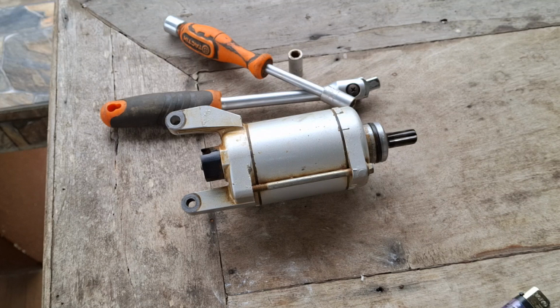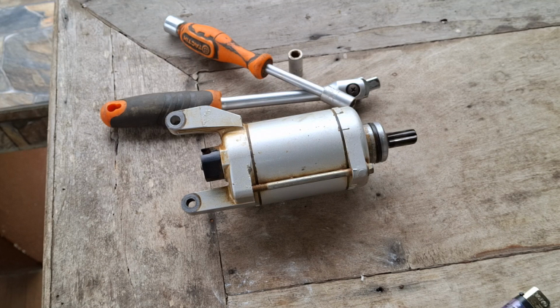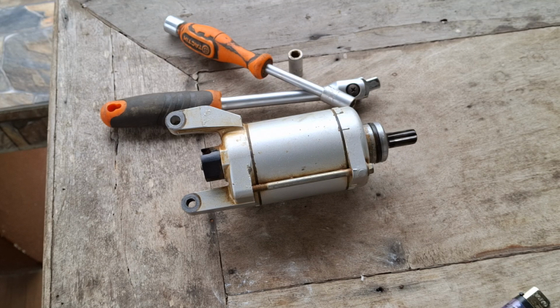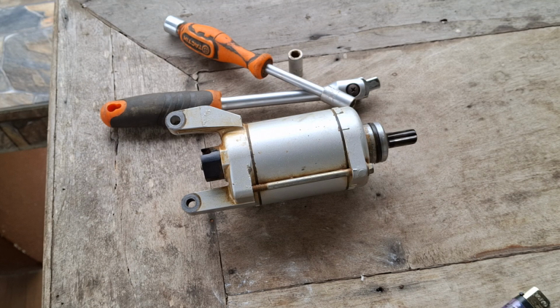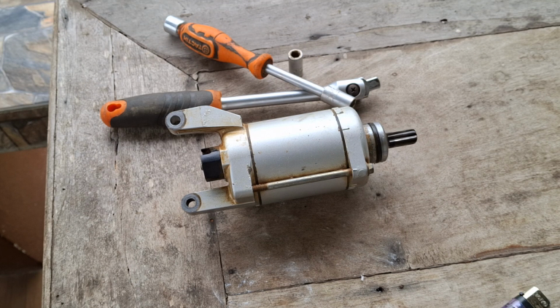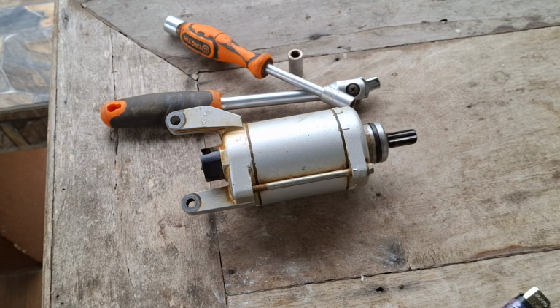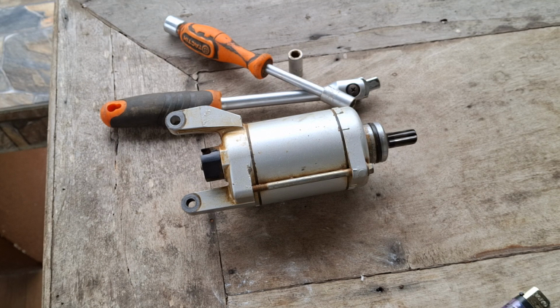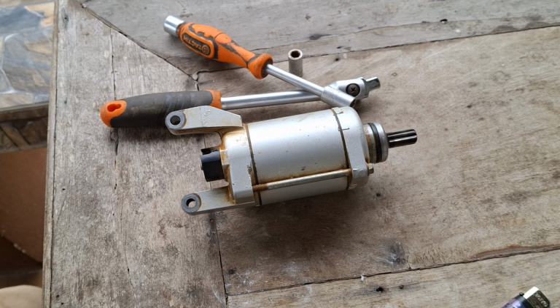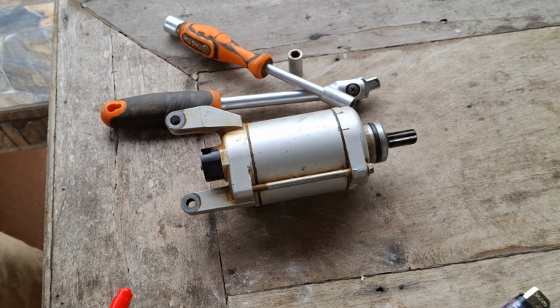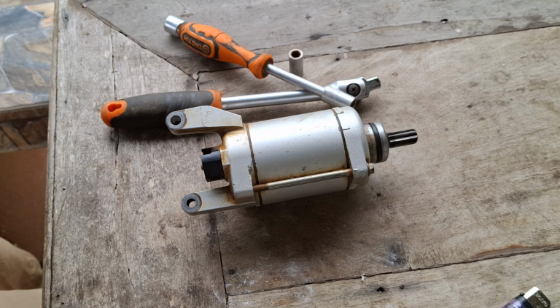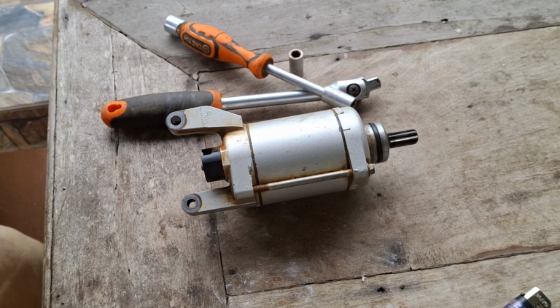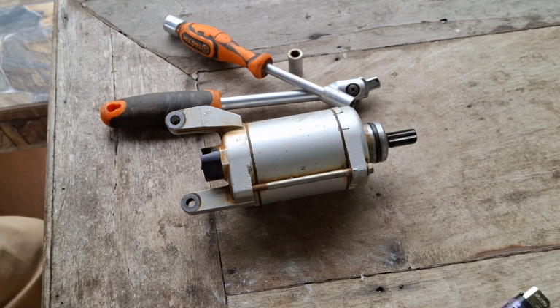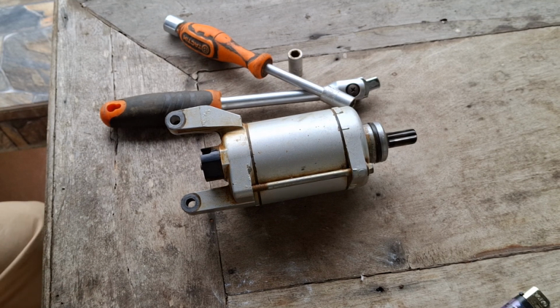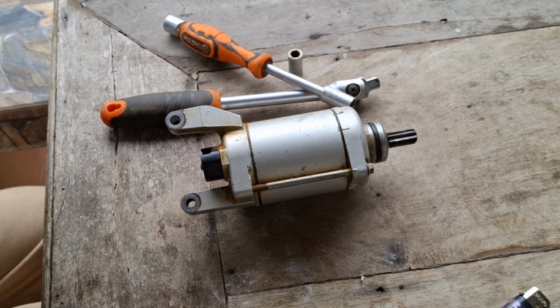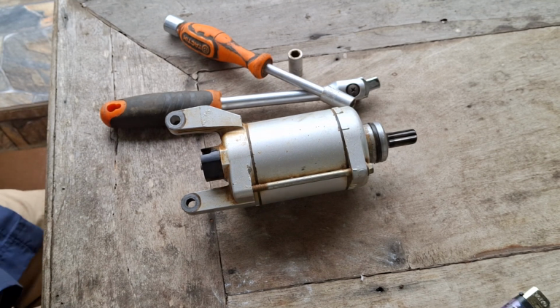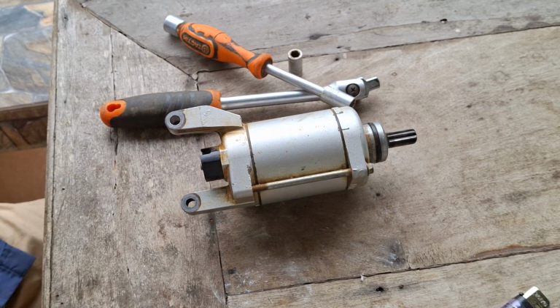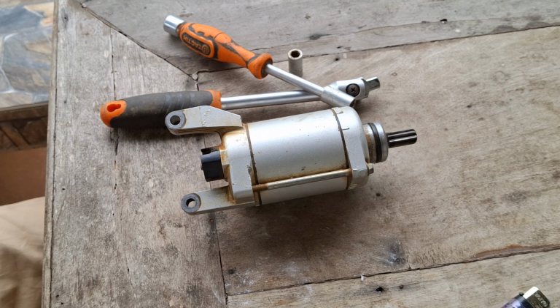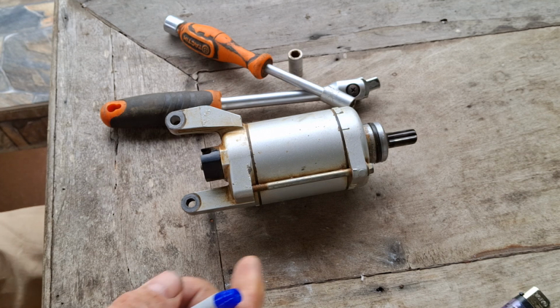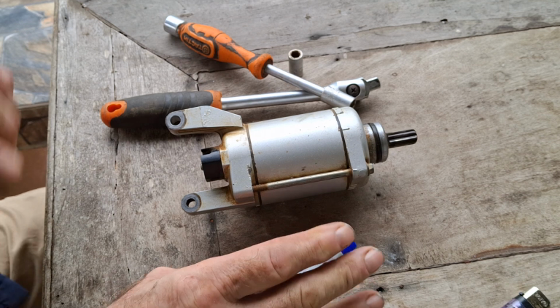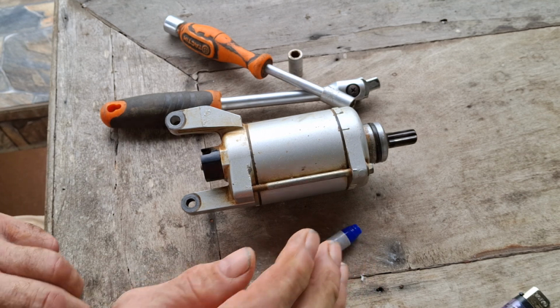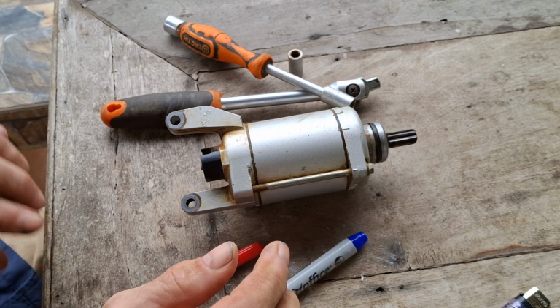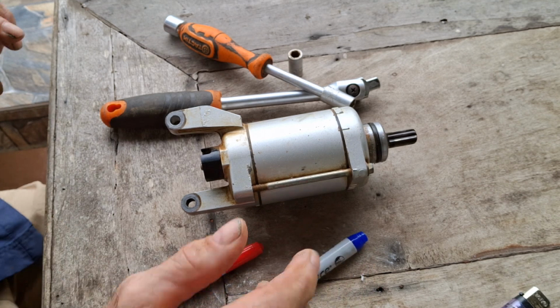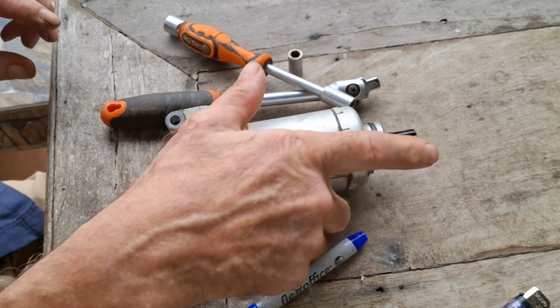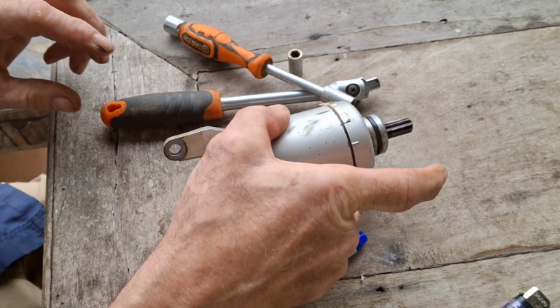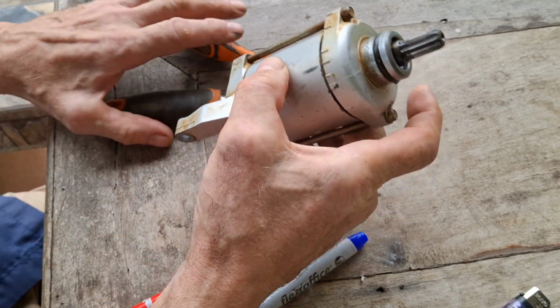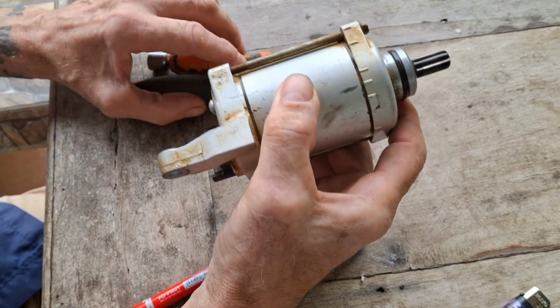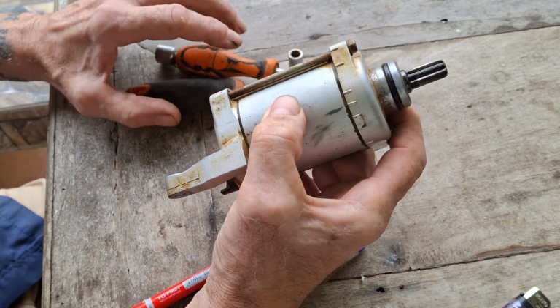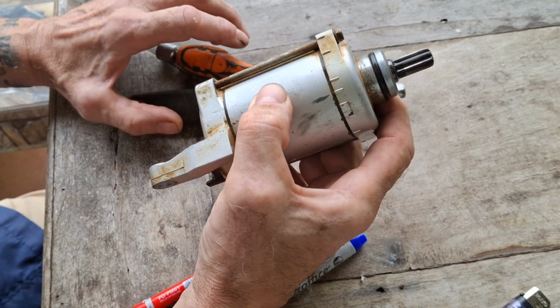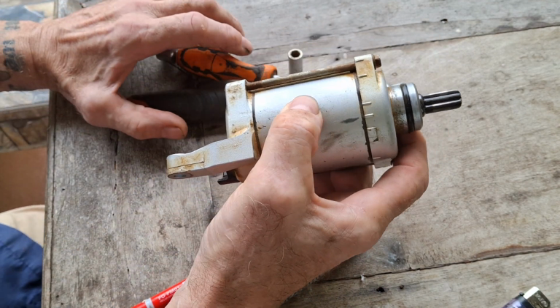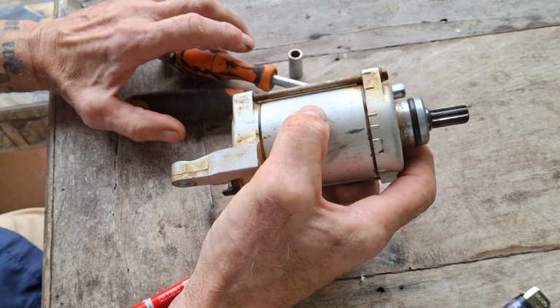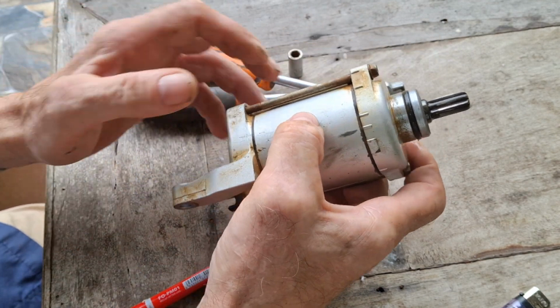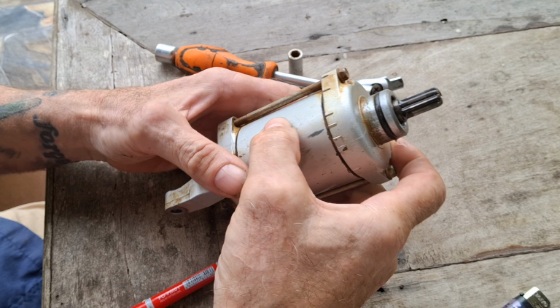Right, following on from the other disastrous video, we are now out on the Vawanda where I'm going to pull this thing apart. Now, I haven't actually worked on a starter motor for decades.